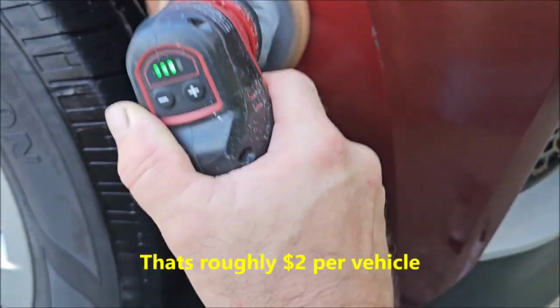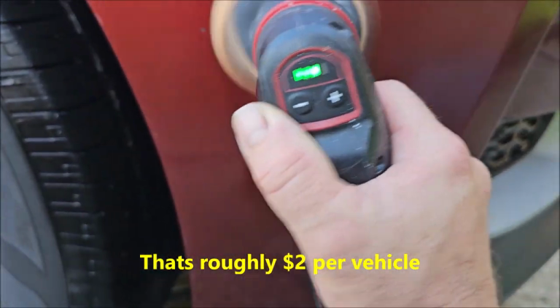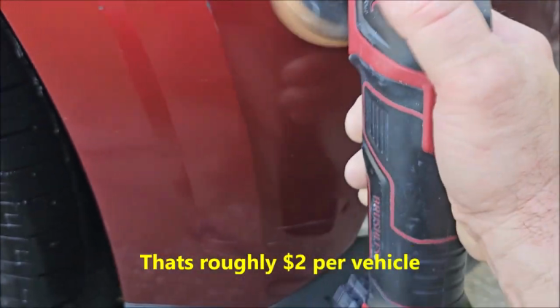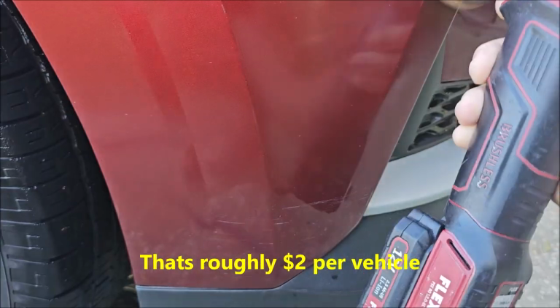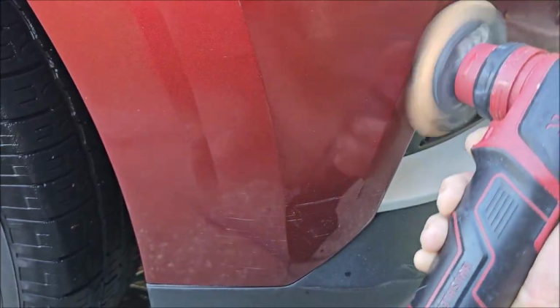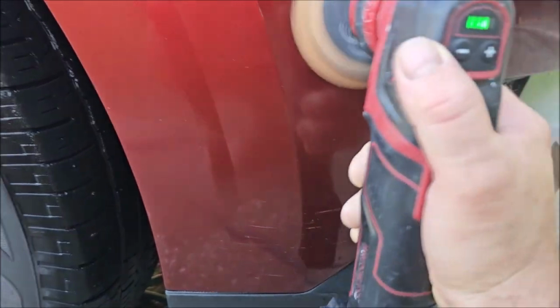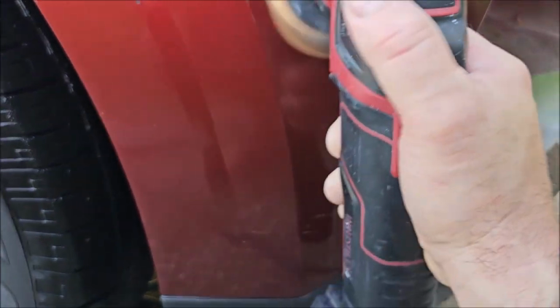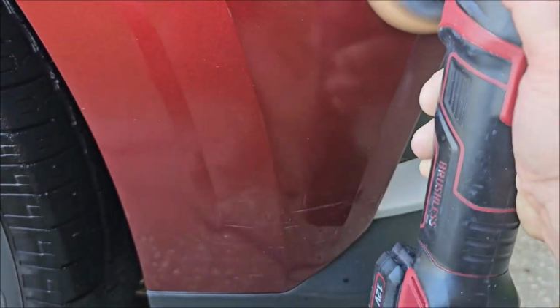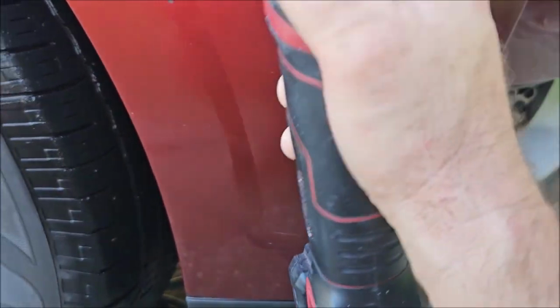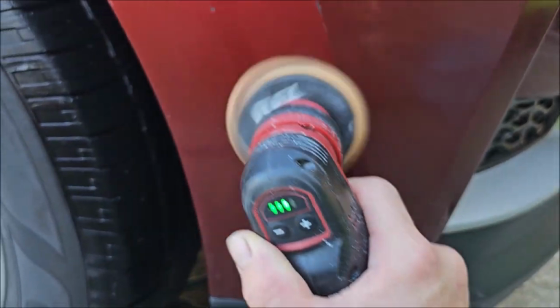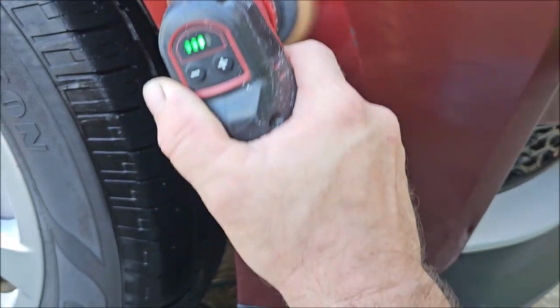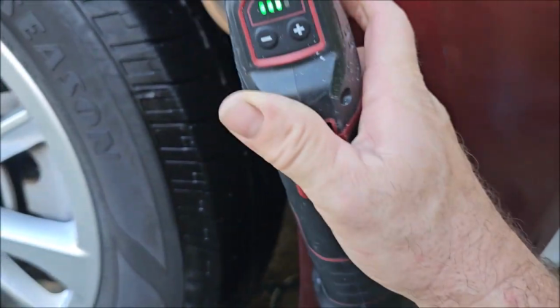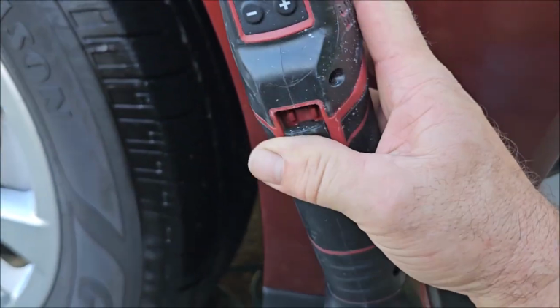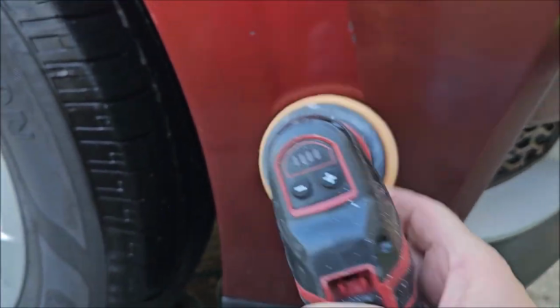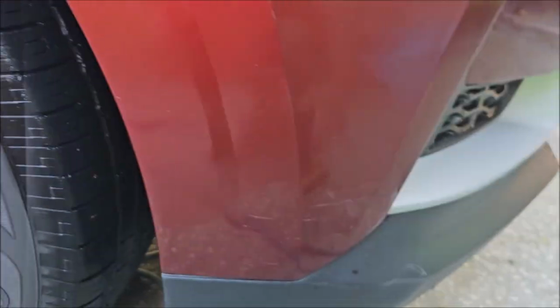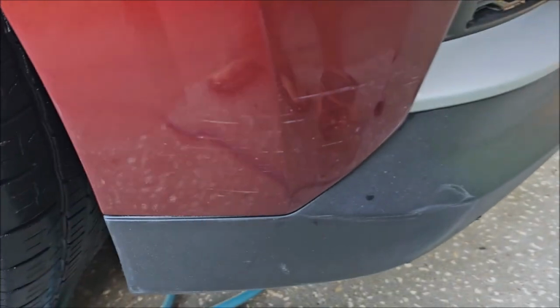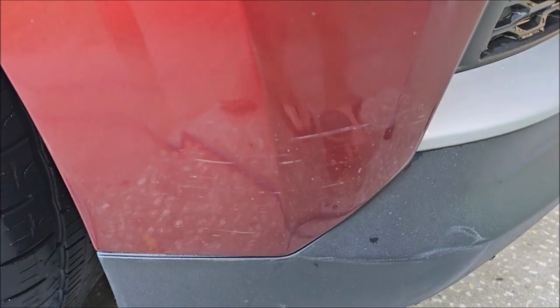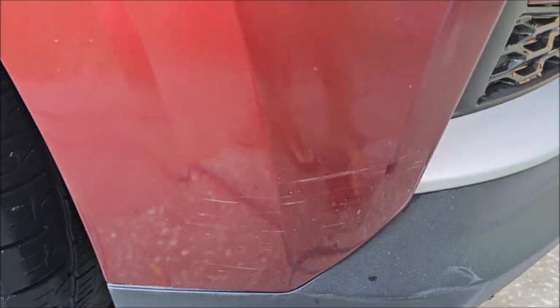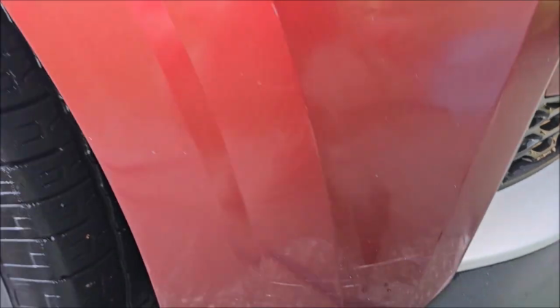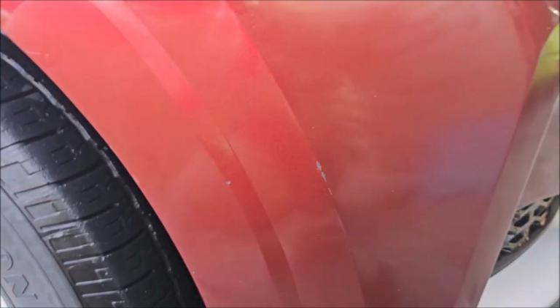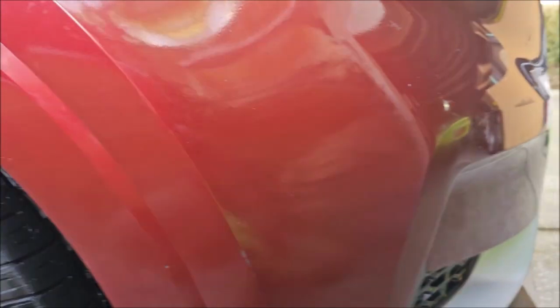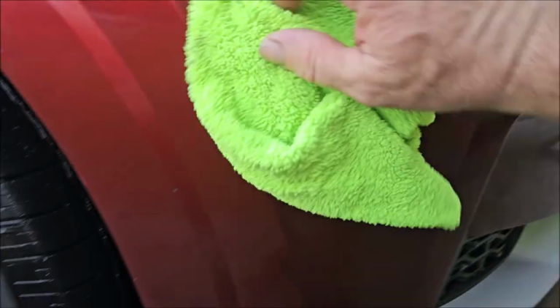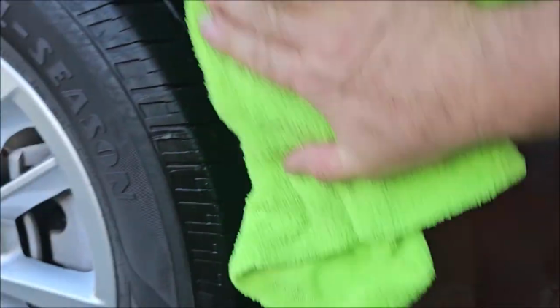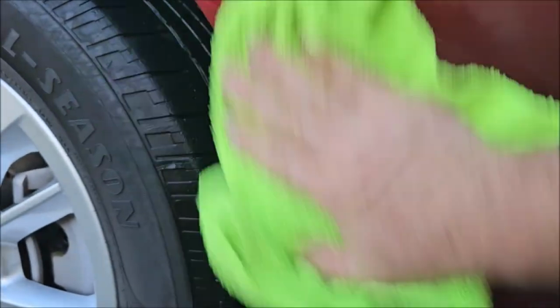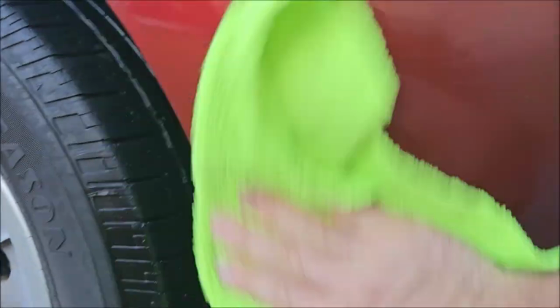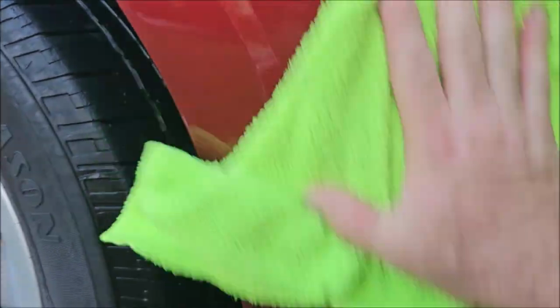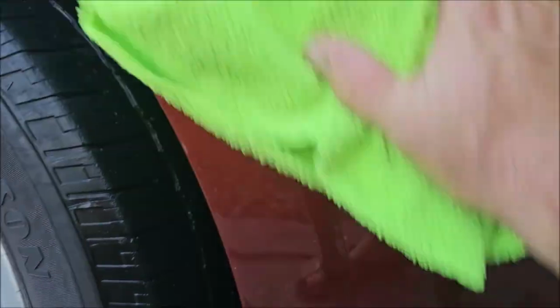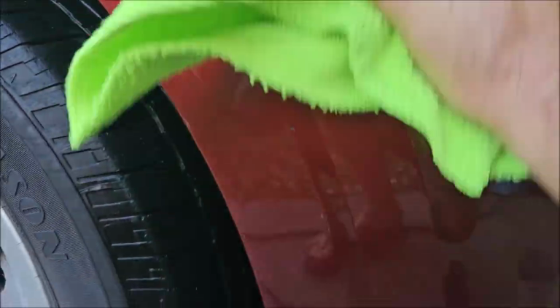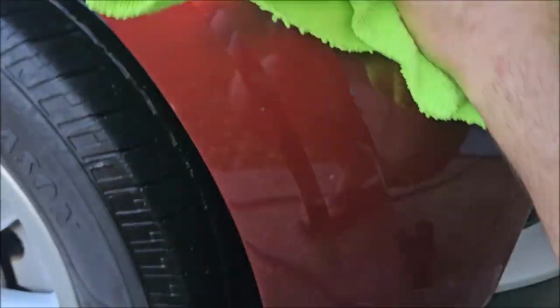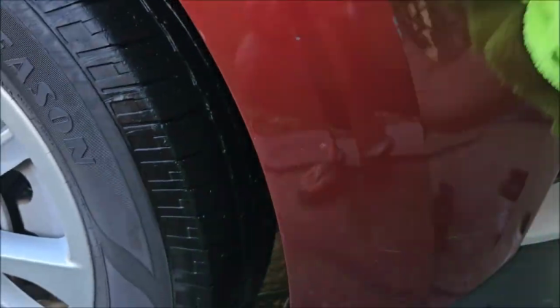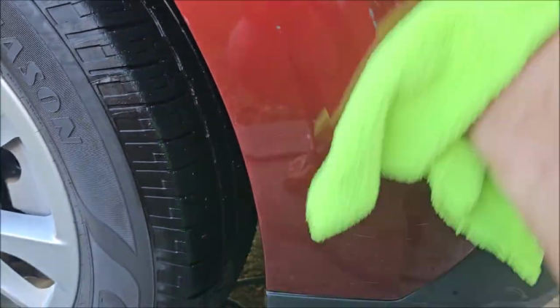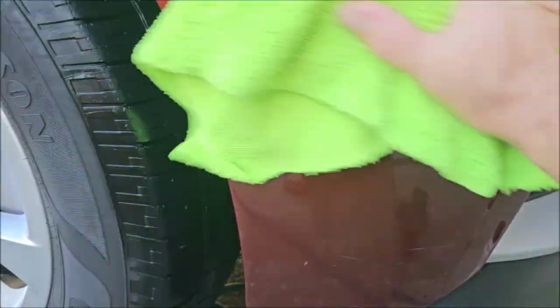All right, so I've gone over it a few times, given the polish an opportunity to break down all of that. I also haven't hit that lower section yet, but I'm gonna show you what we're working with — oh my god, look at all that gloss!